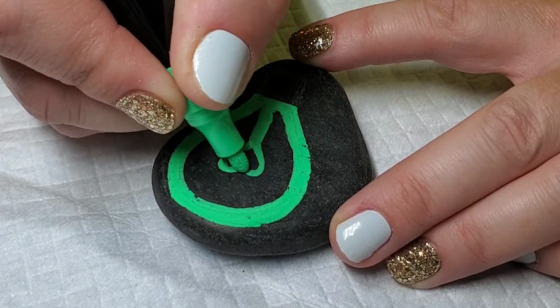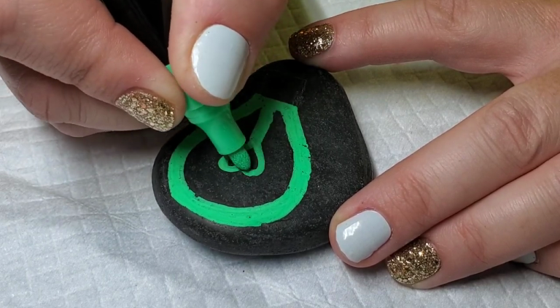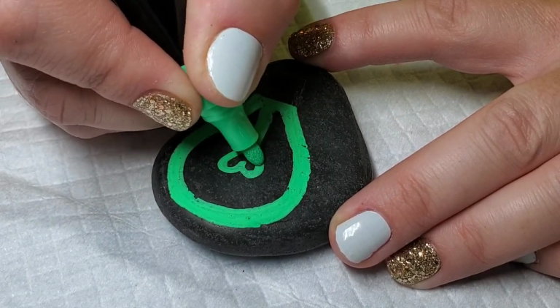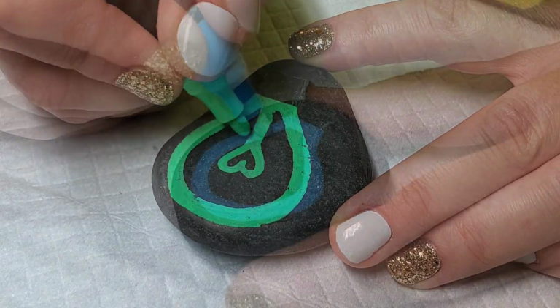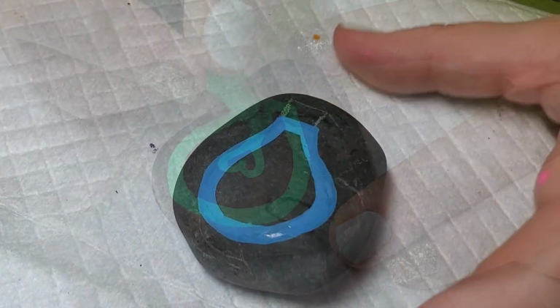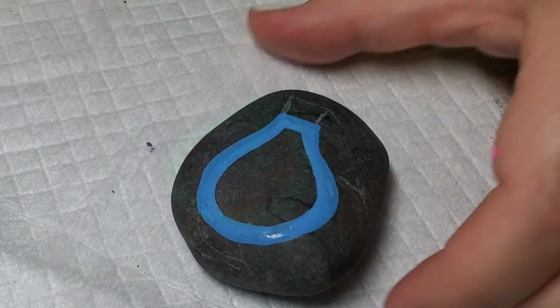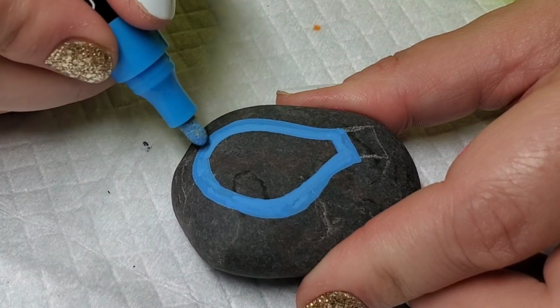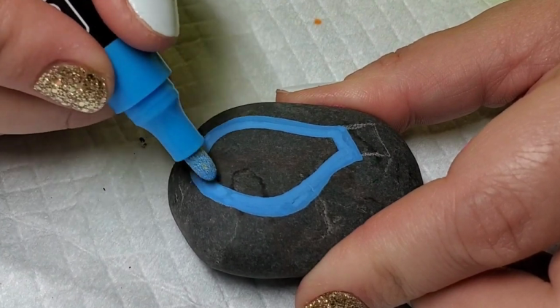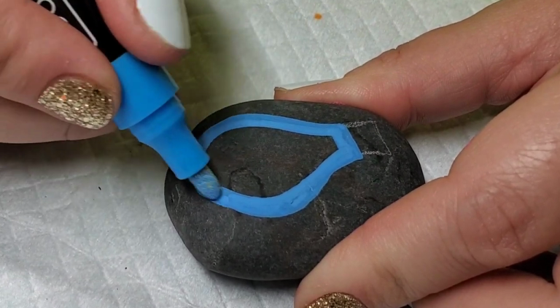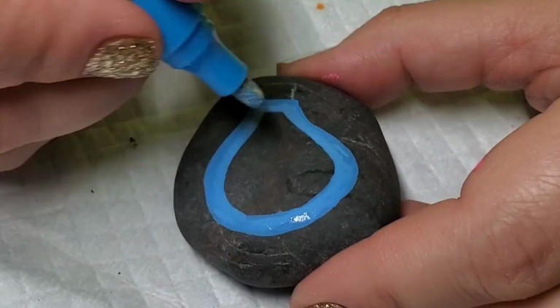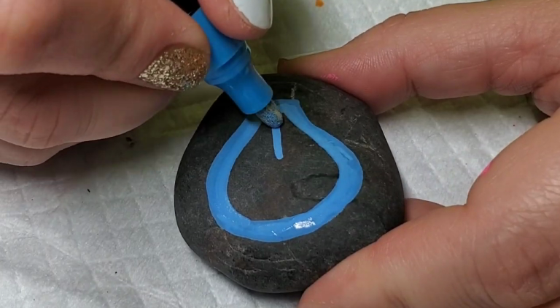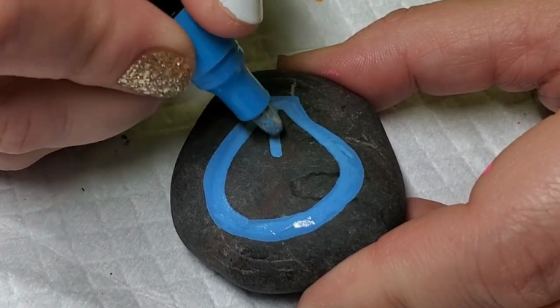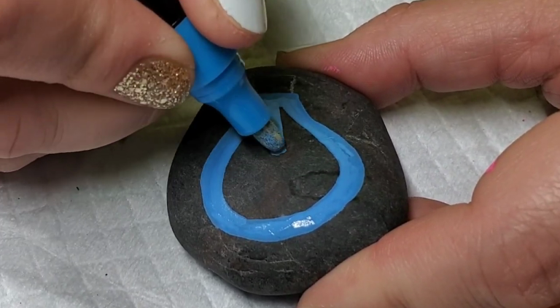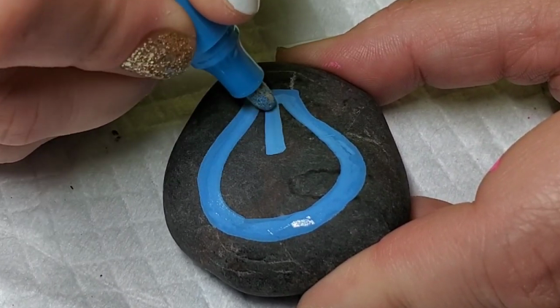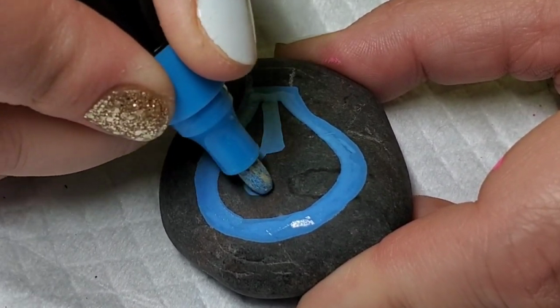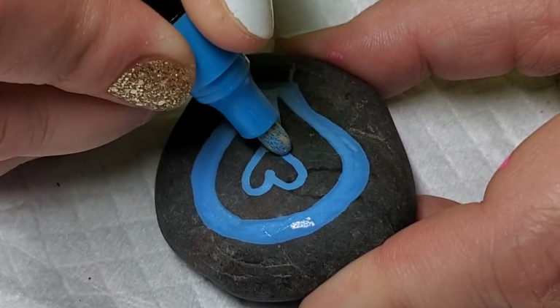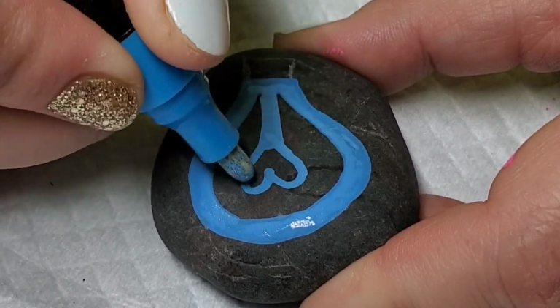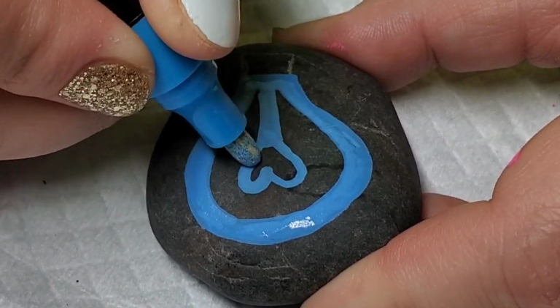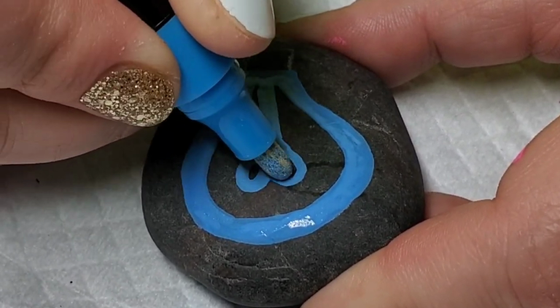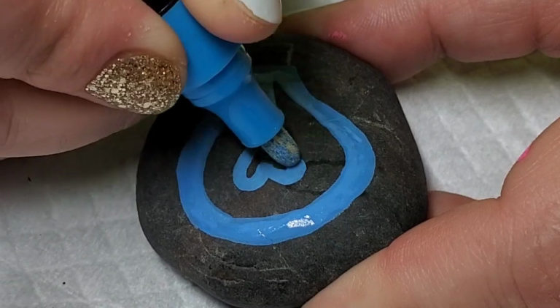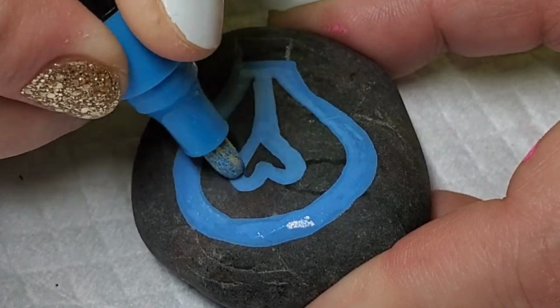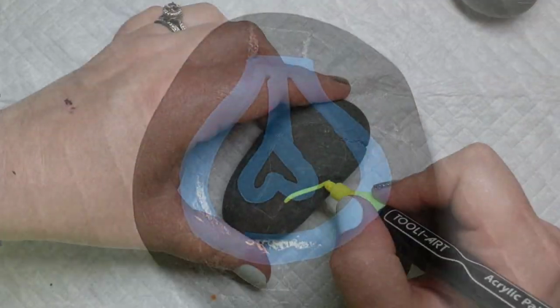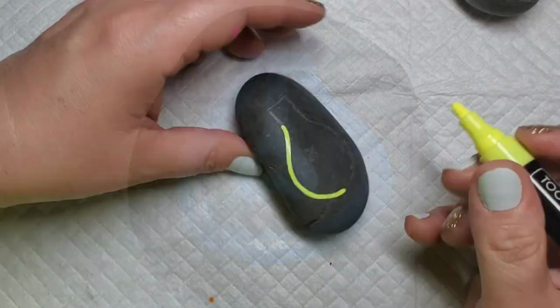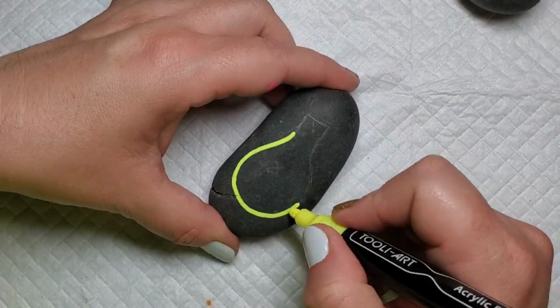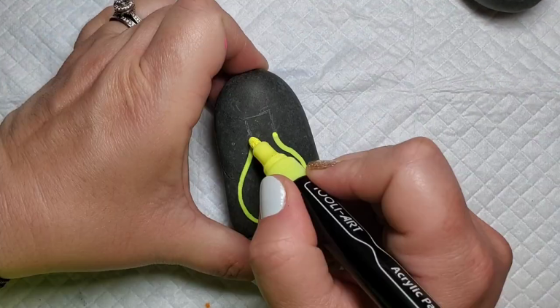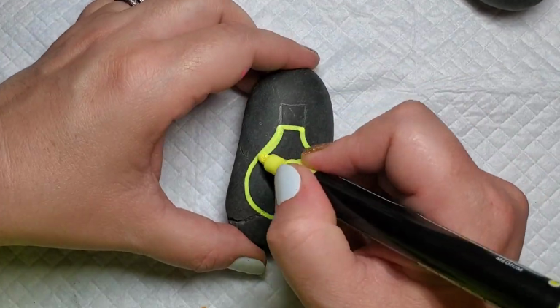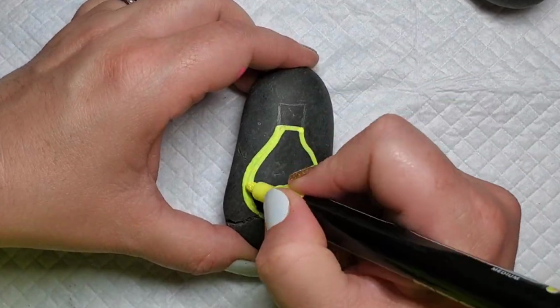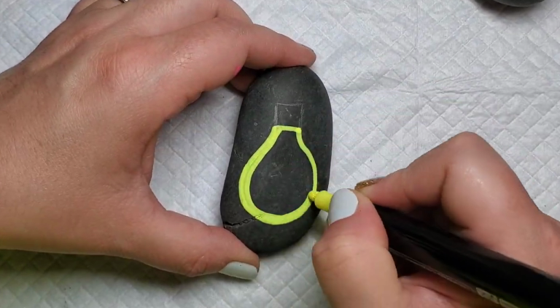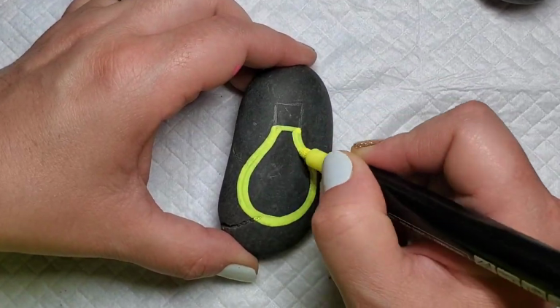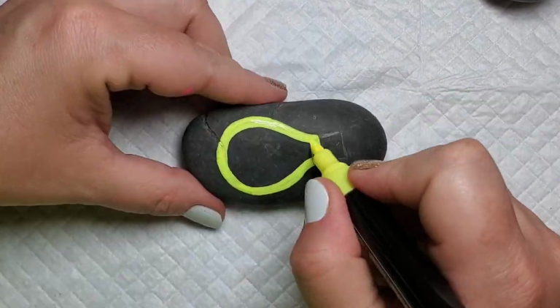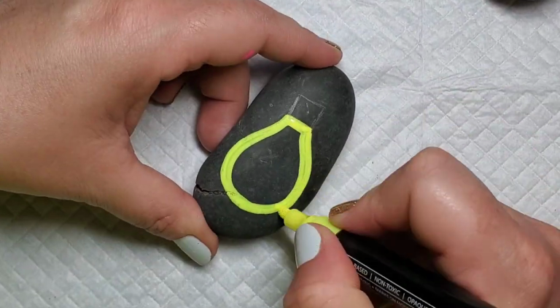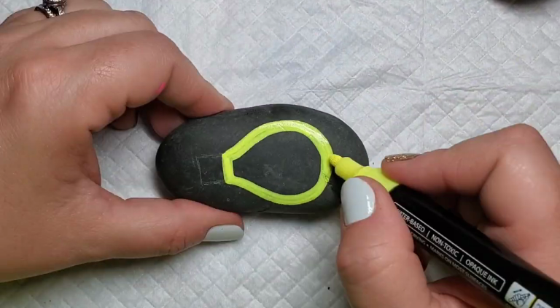Now if you don't have a neon set of paint pens or even paint, I think you could easily recreate this look. The first color that comes to mind for me is yellow paint because that's what a light bulb is. It would be very easy to recreate this design just with regular acrylic paints in different colors.